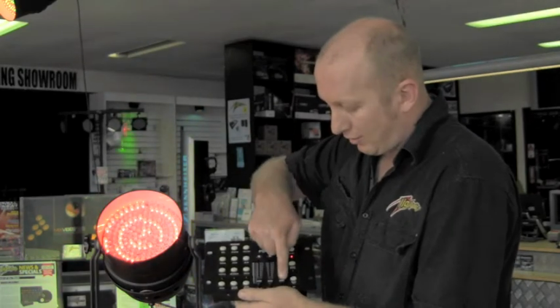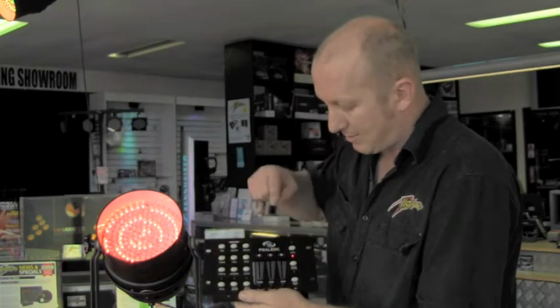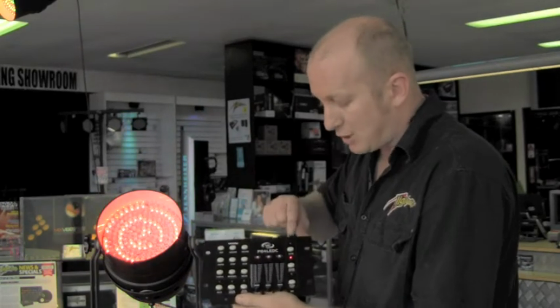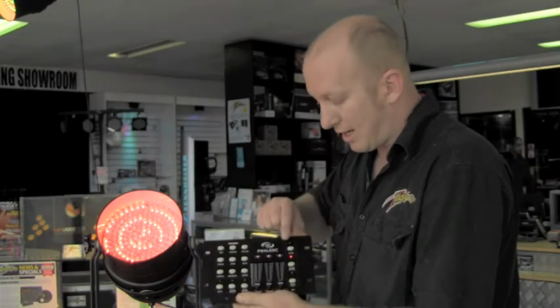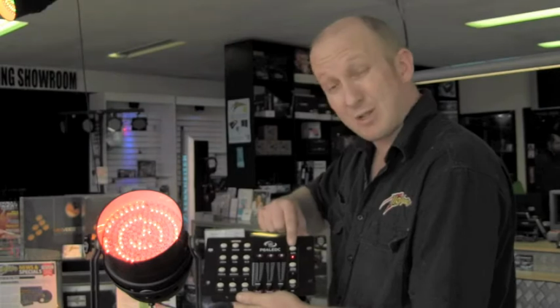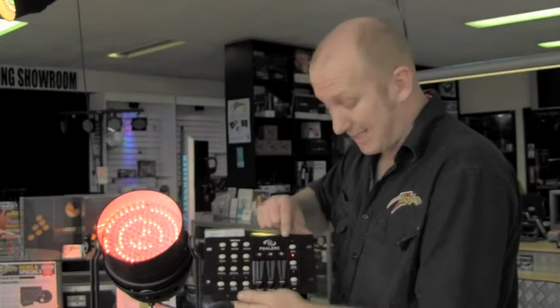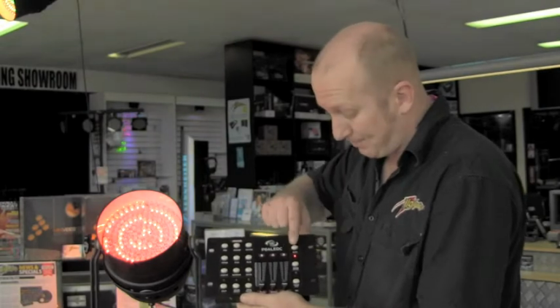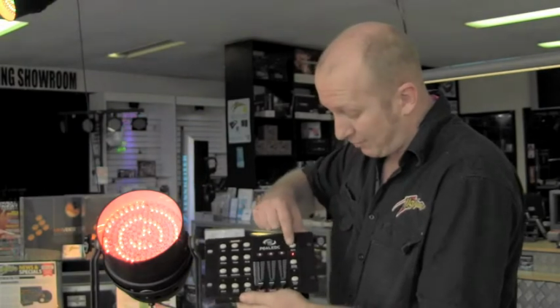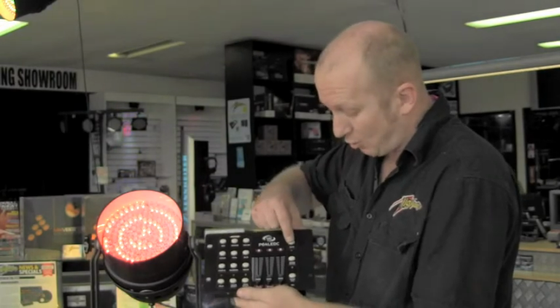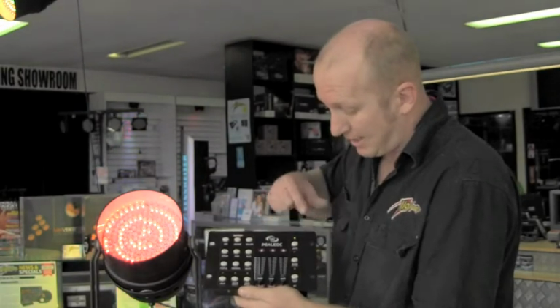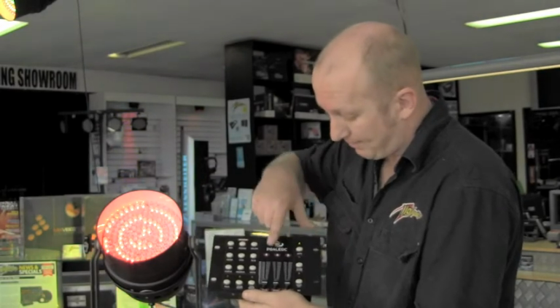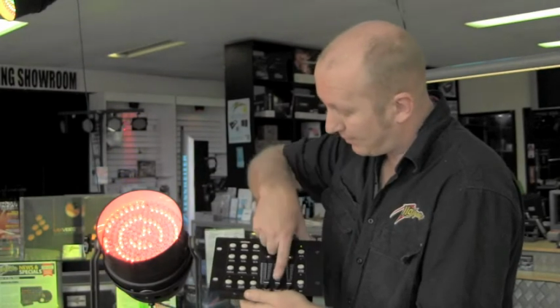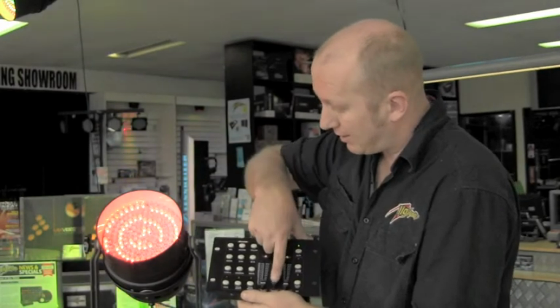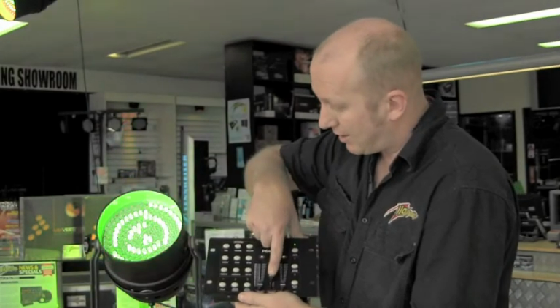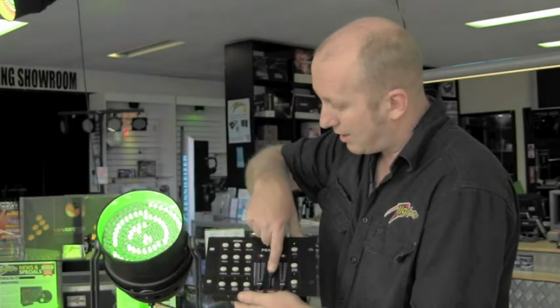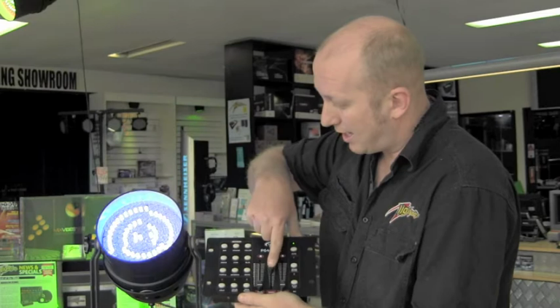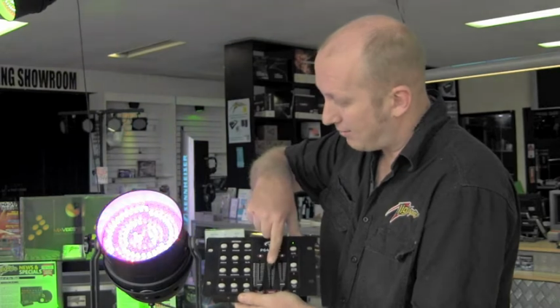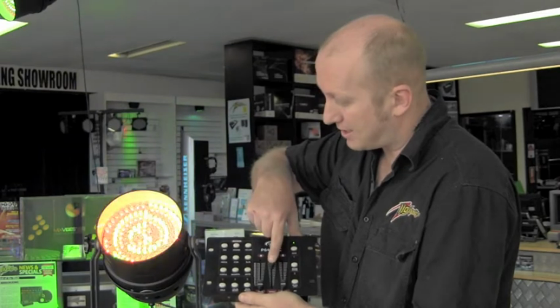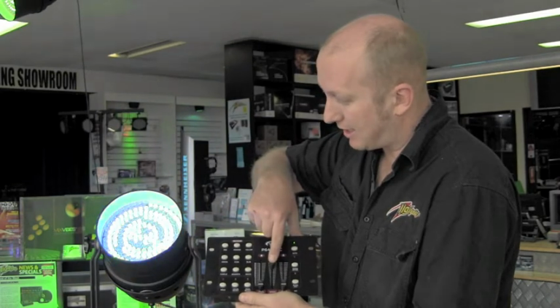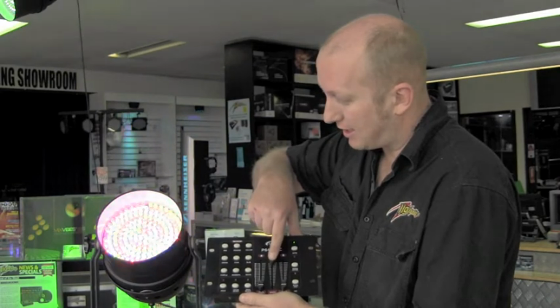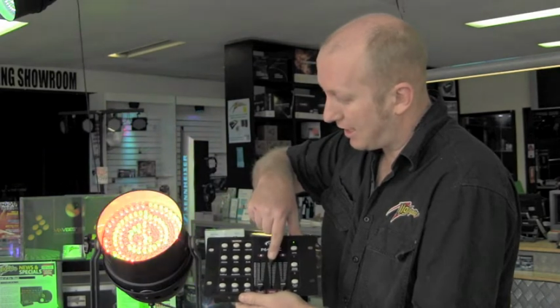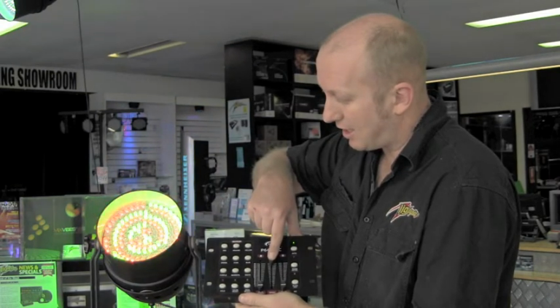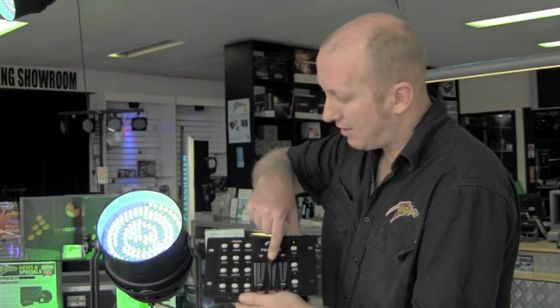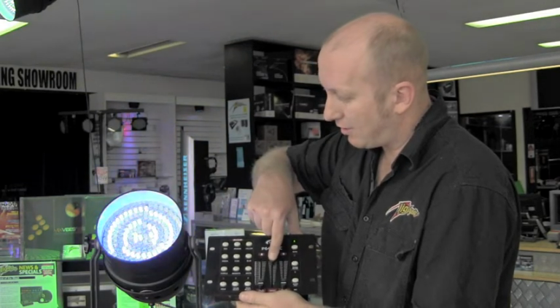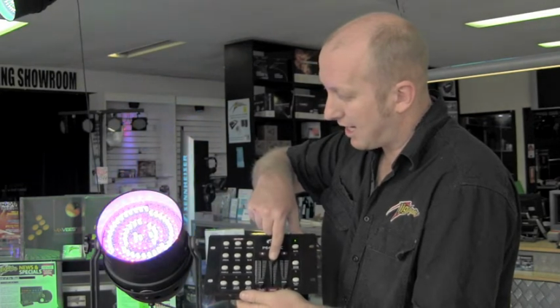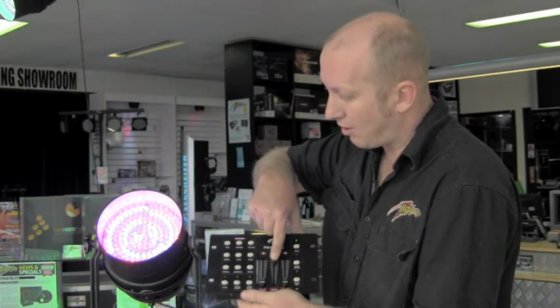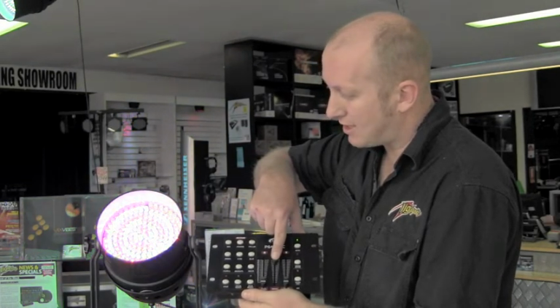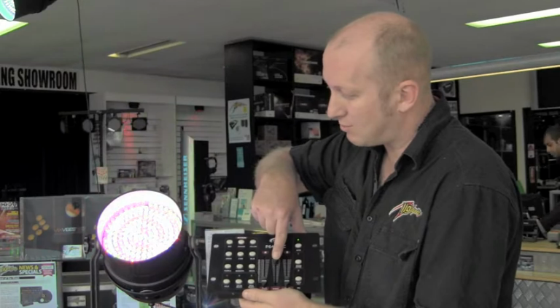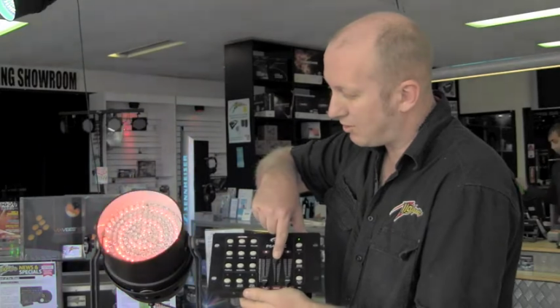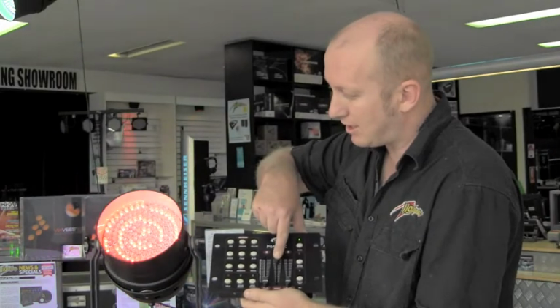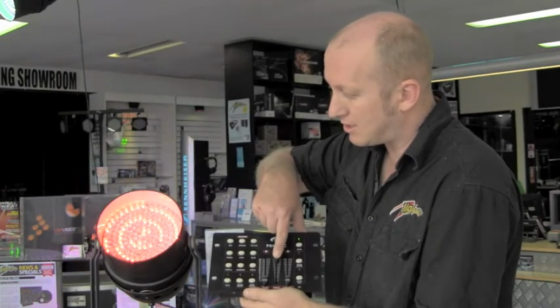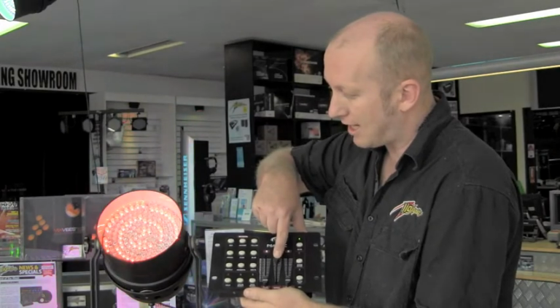Or if you want something a little bit smoother and more sophisticated, press the auto button. You can adjust the speed, and if you'd like a nice smooth color scroll, we can just slow it down. There we go.